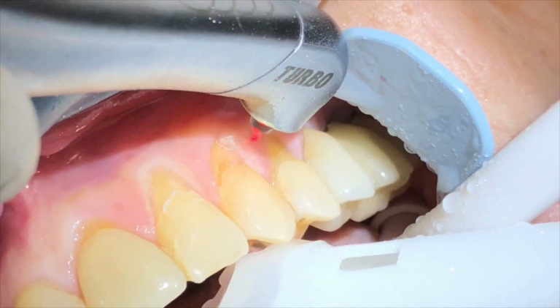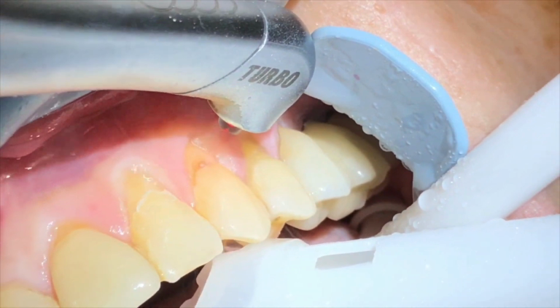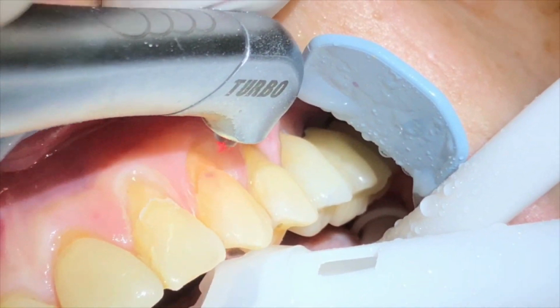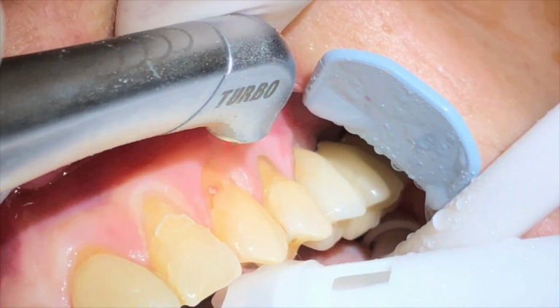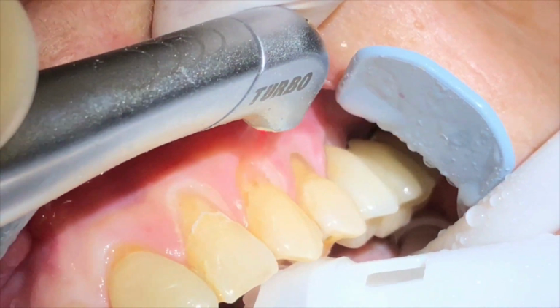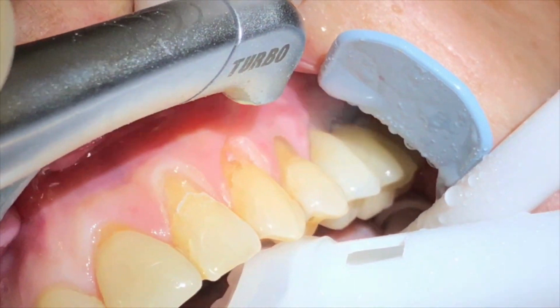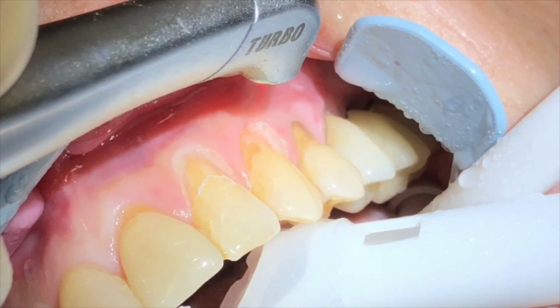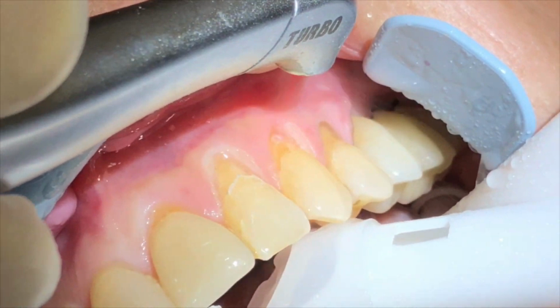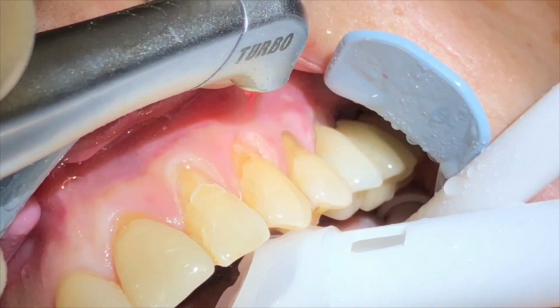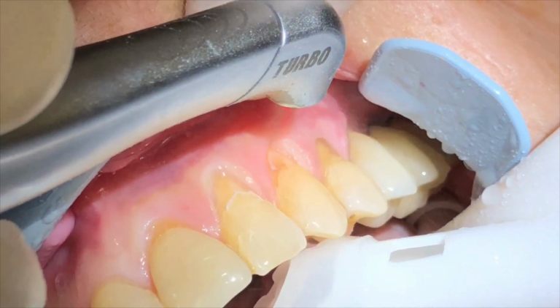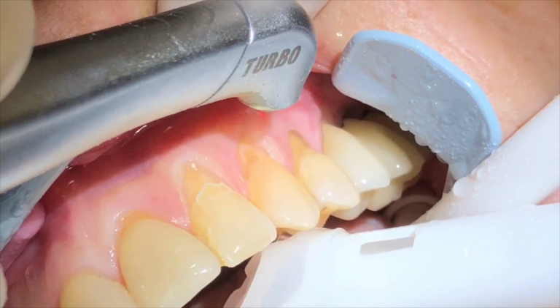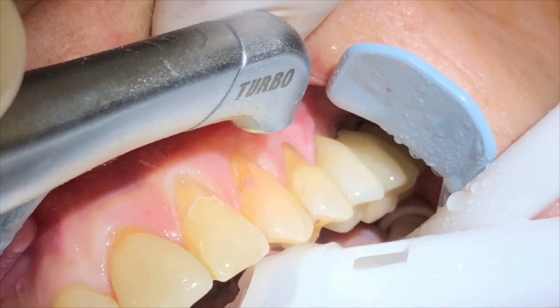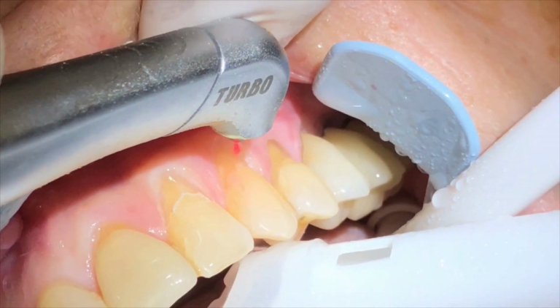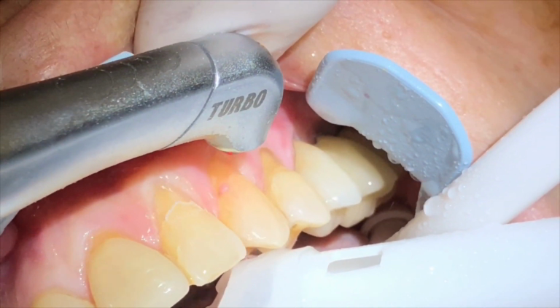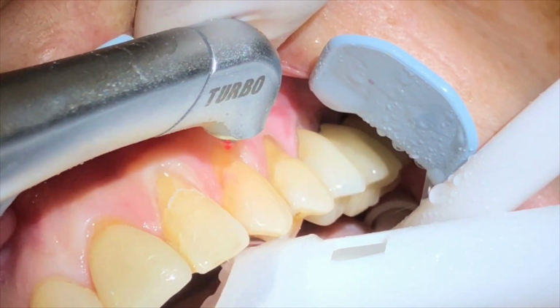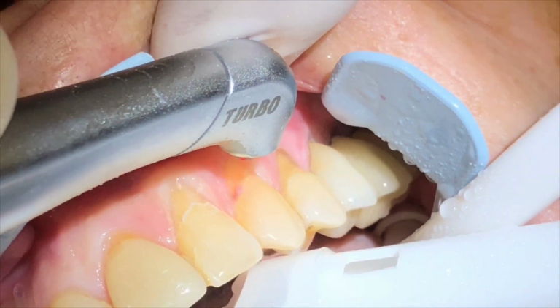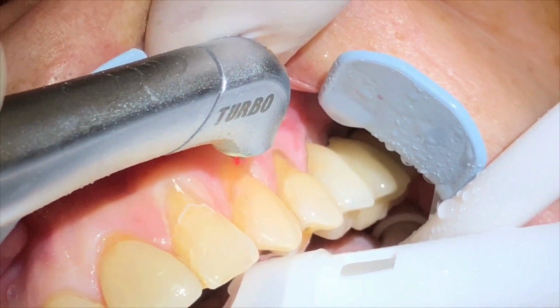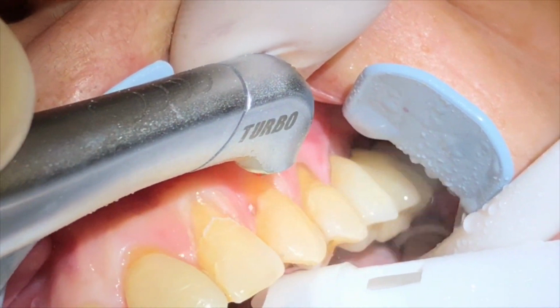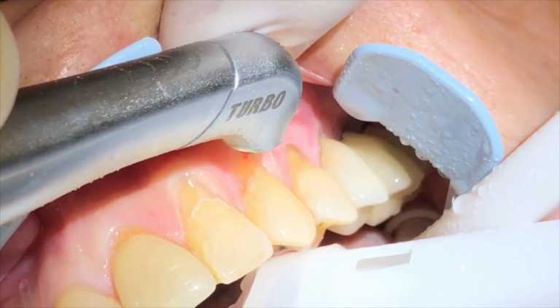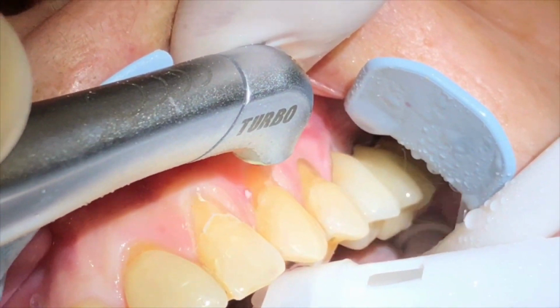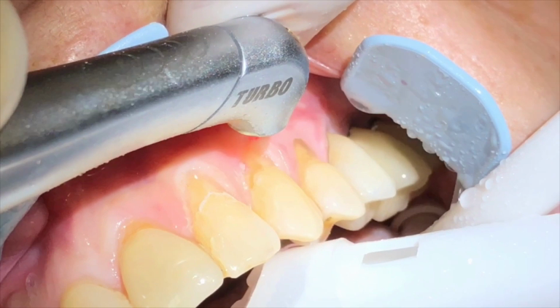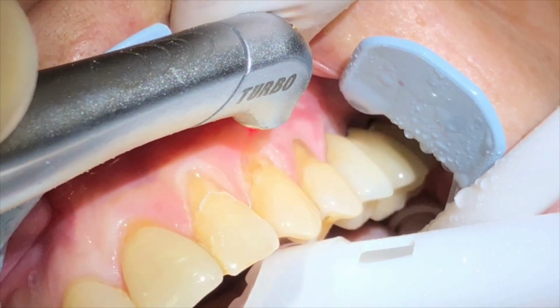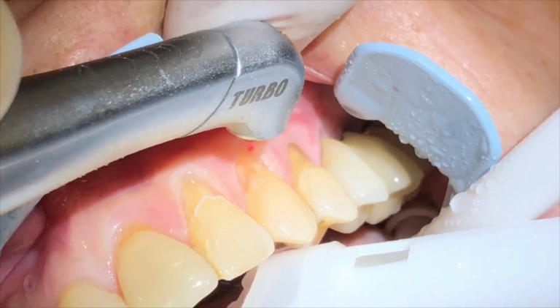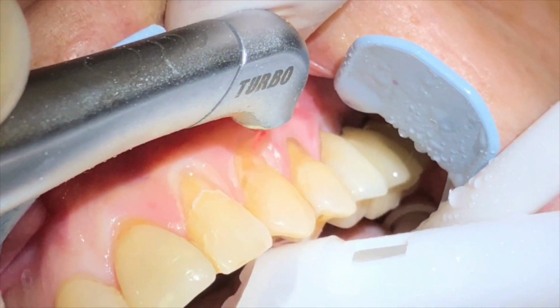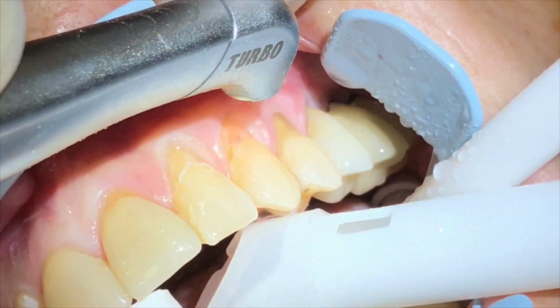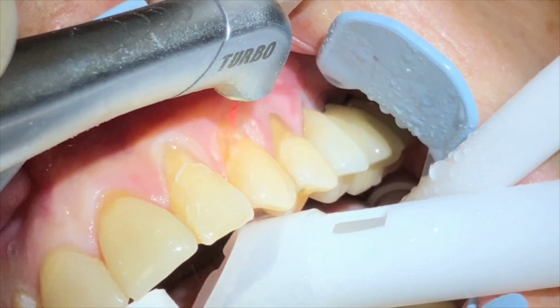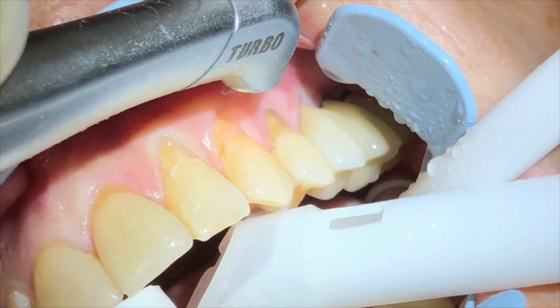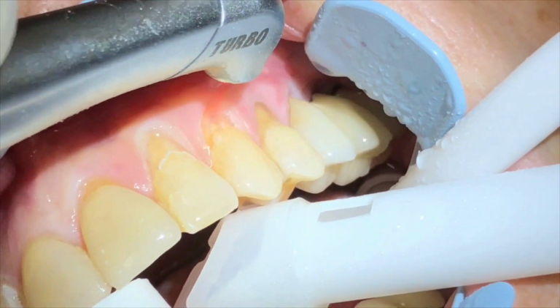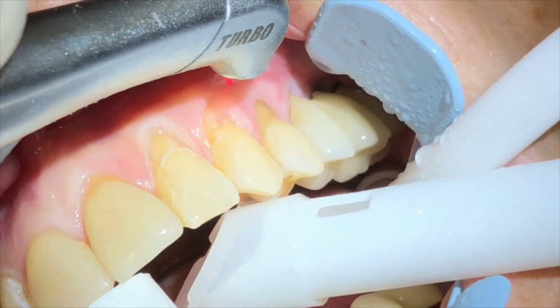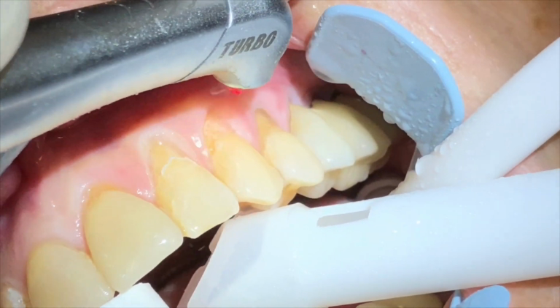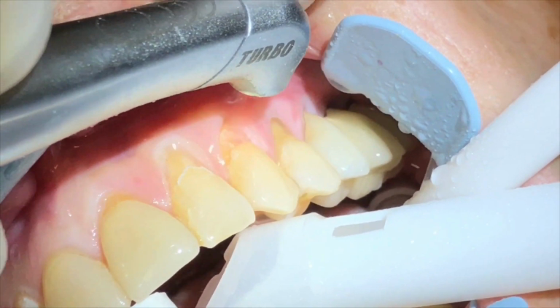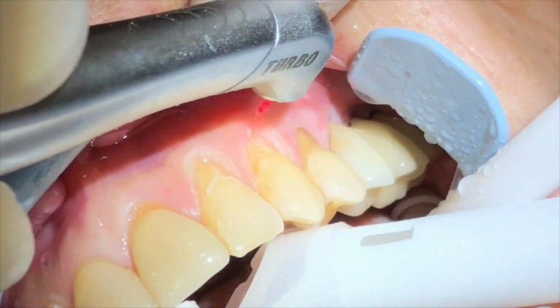Here we see a beautiful example of gingivectomy again, and believe it or not there will be hardly any bleeding. If in fact there is any bleeding, you could just touch it up with another setting or another diode laser, but normally we don't need to.